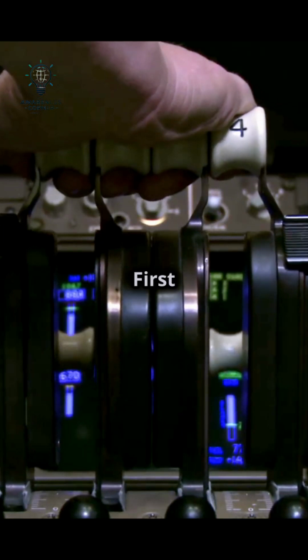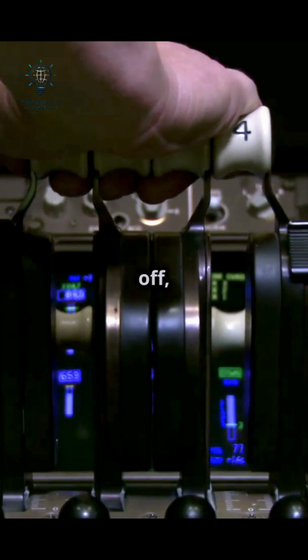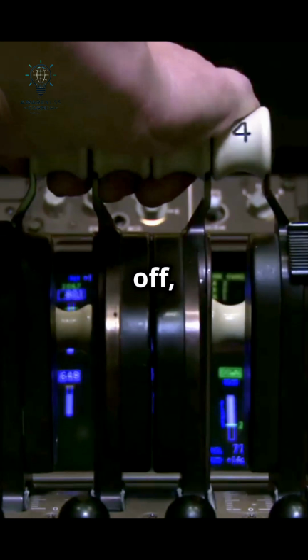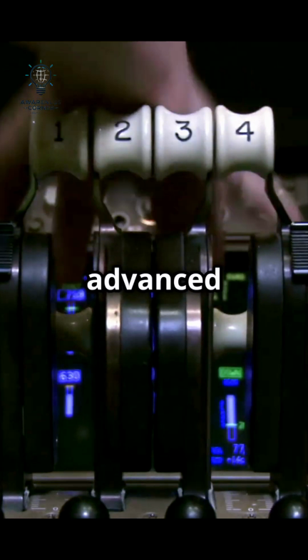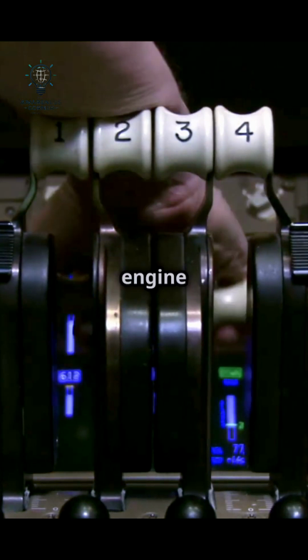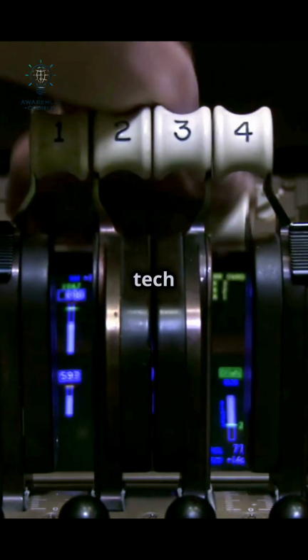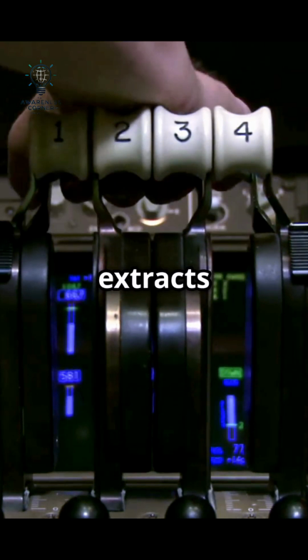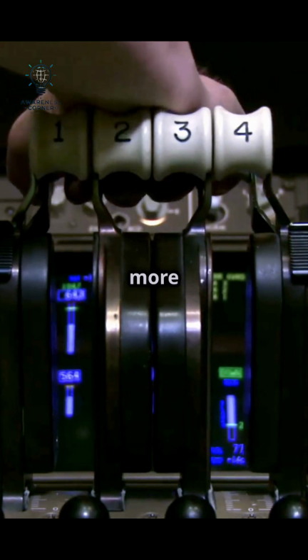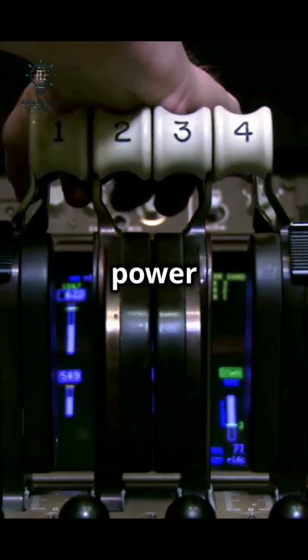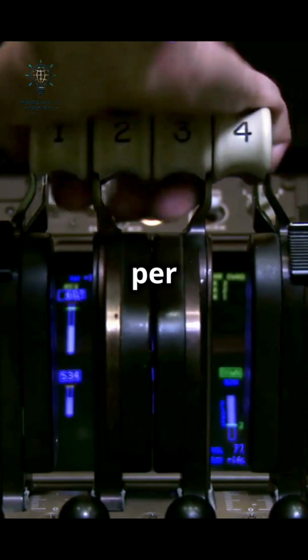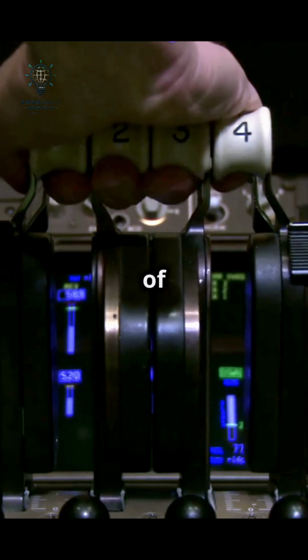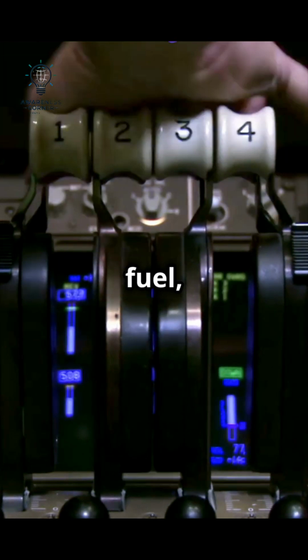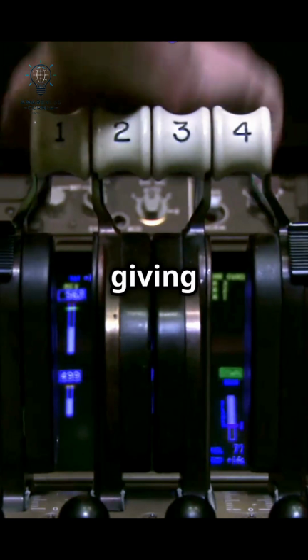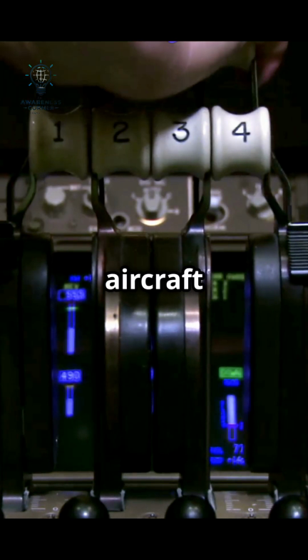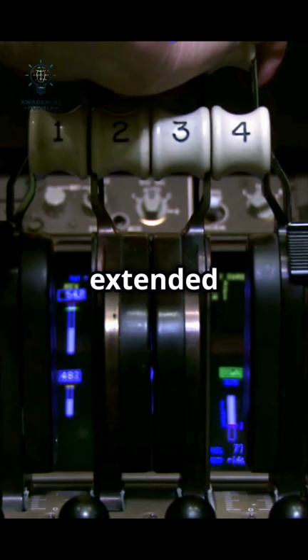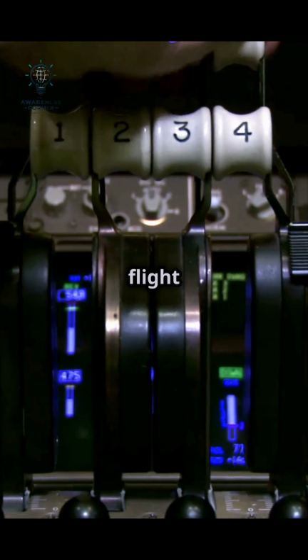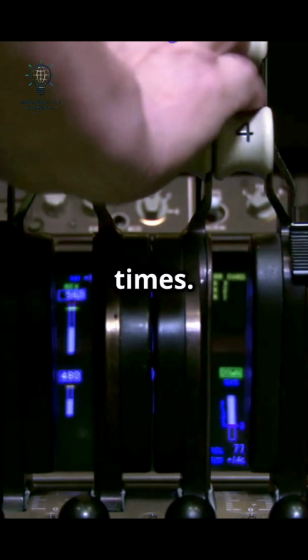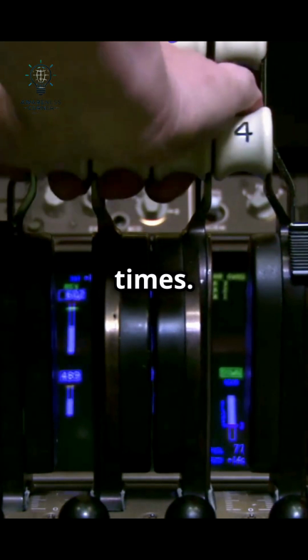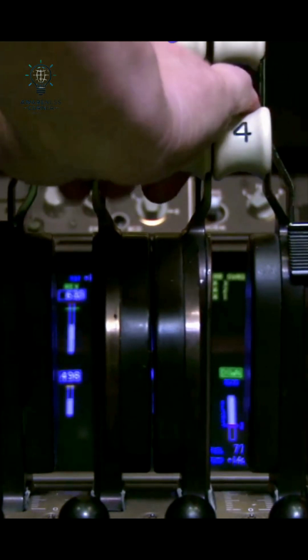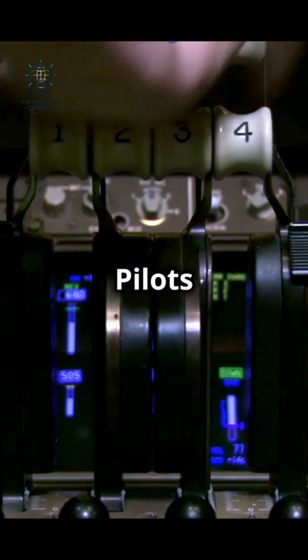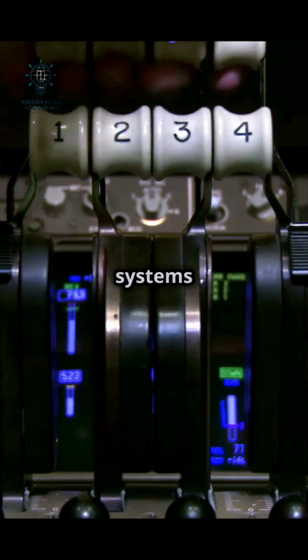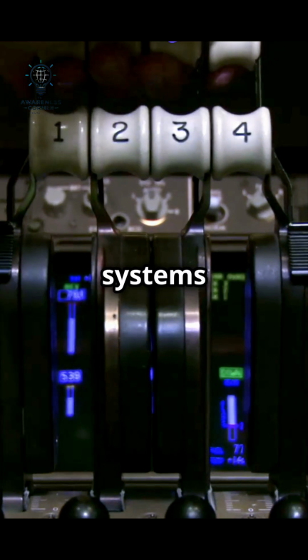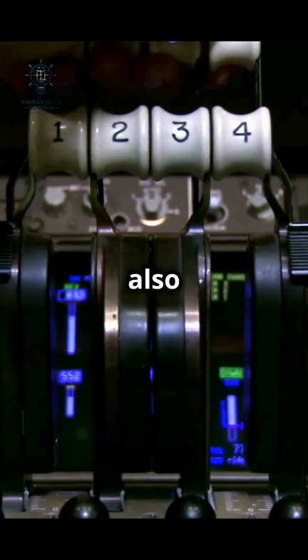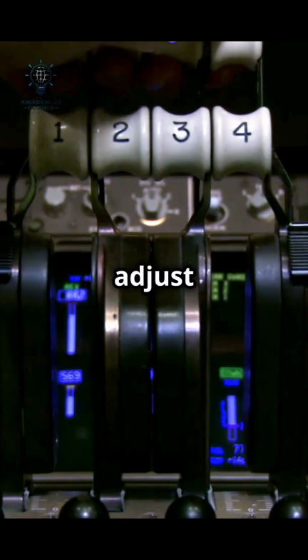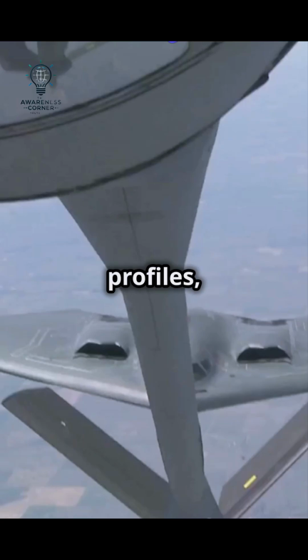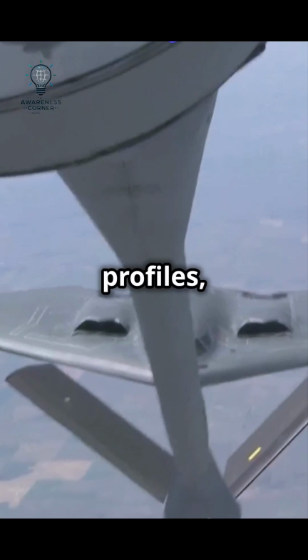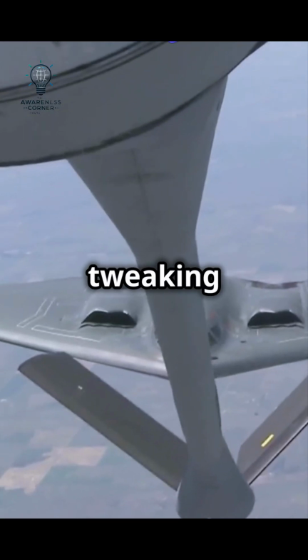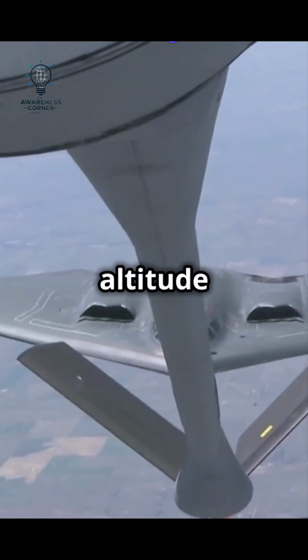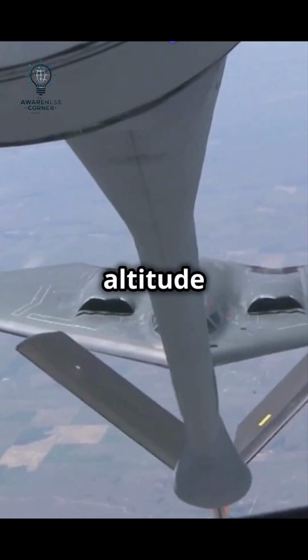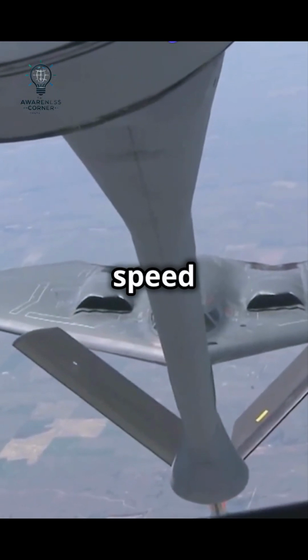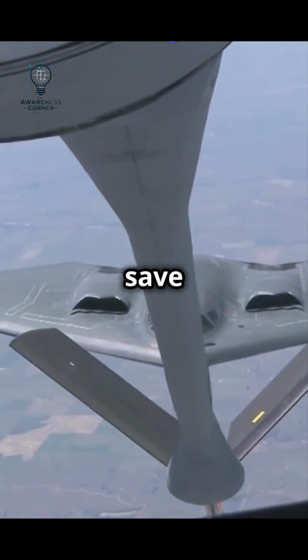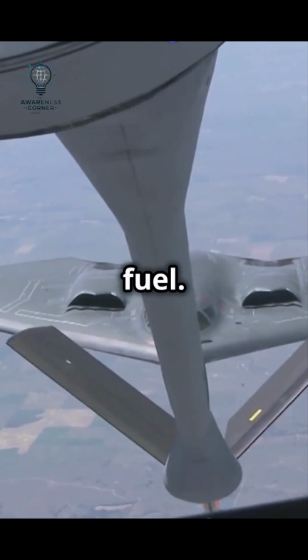First off, advanced engine tech extracts more power per unit of fuel, giving aircraft extended flight times. Pilots and systems also adjust flight profiles, tweaking altitude and speed to save fuel.